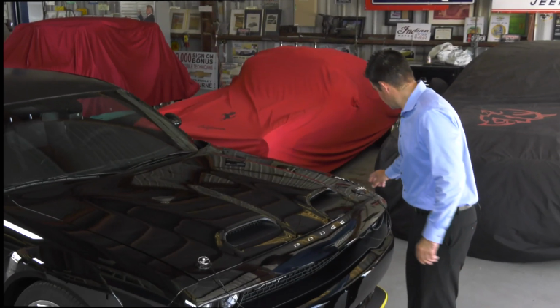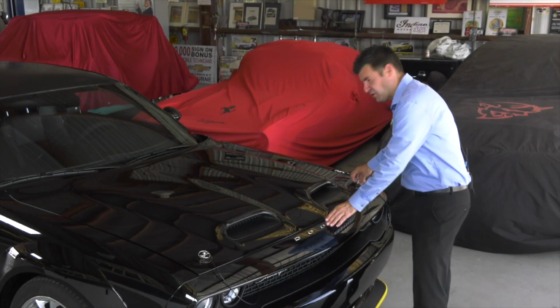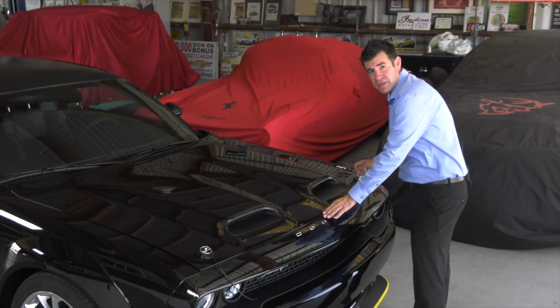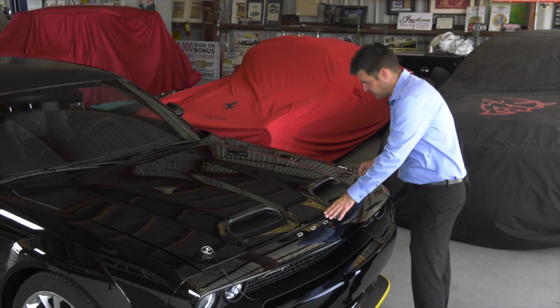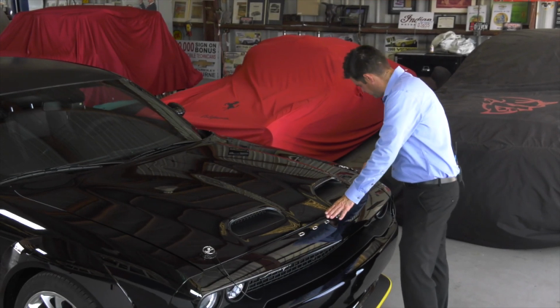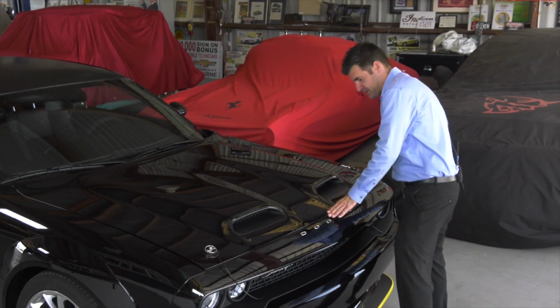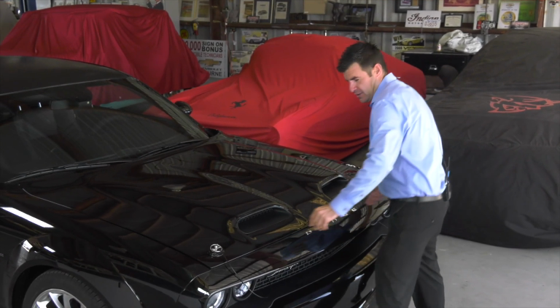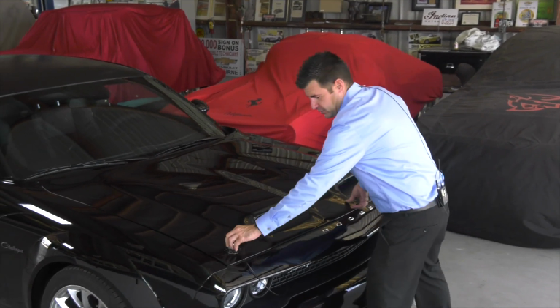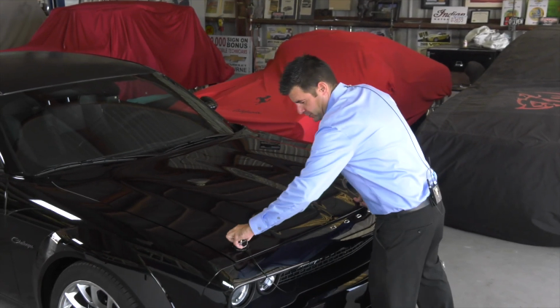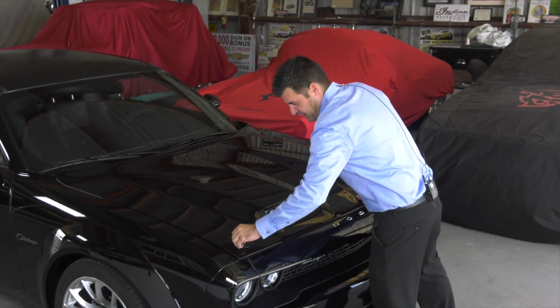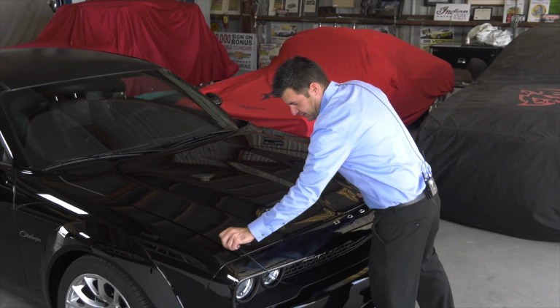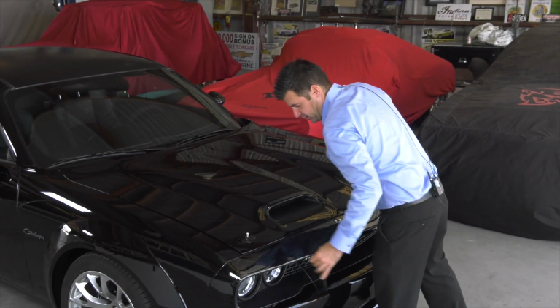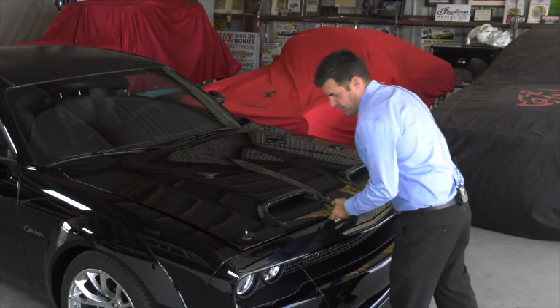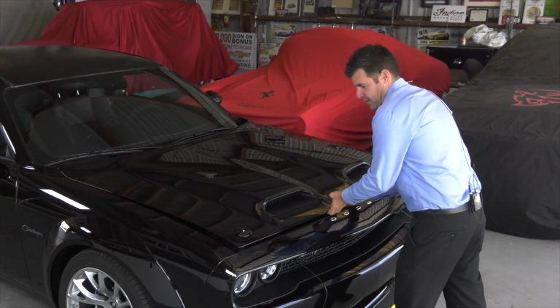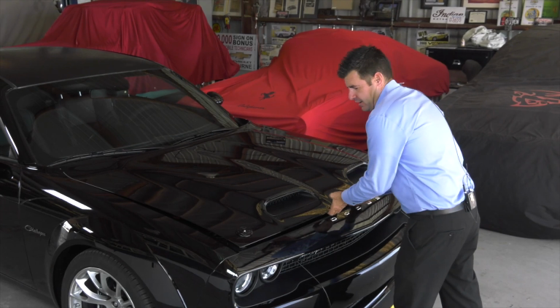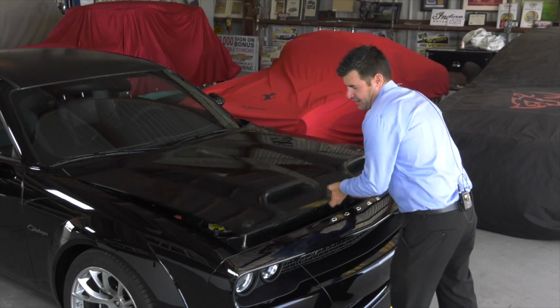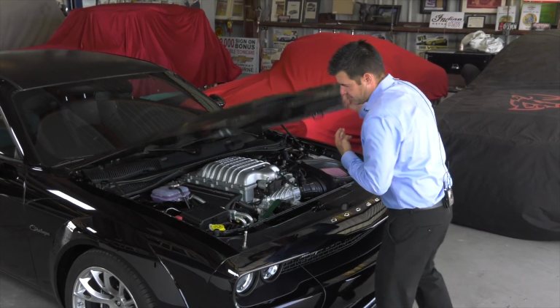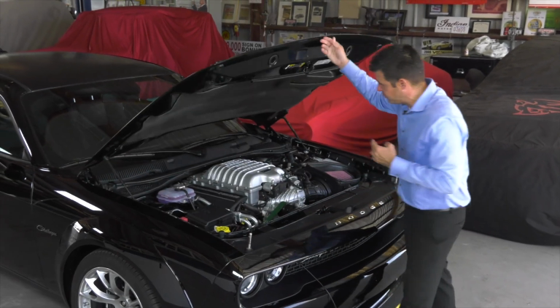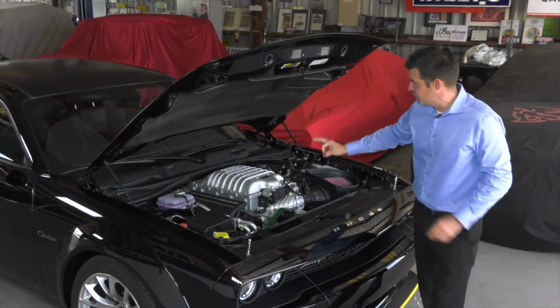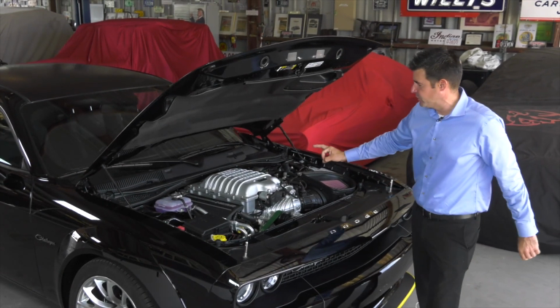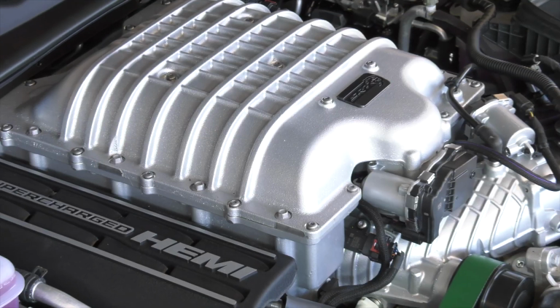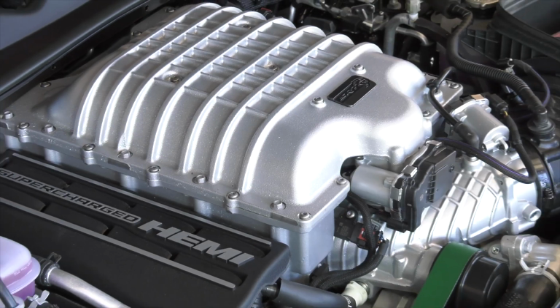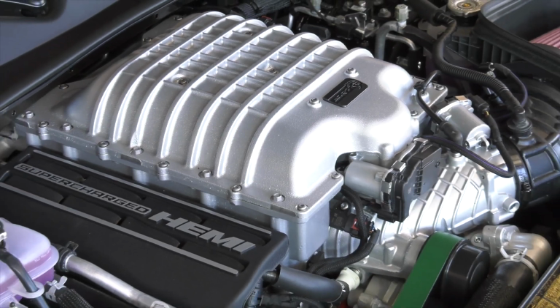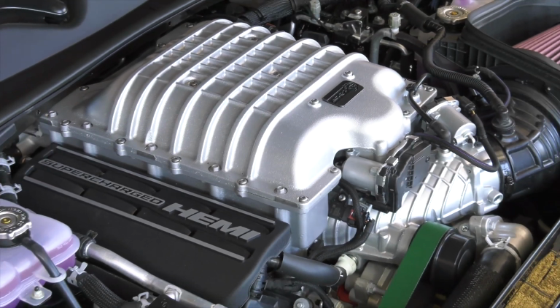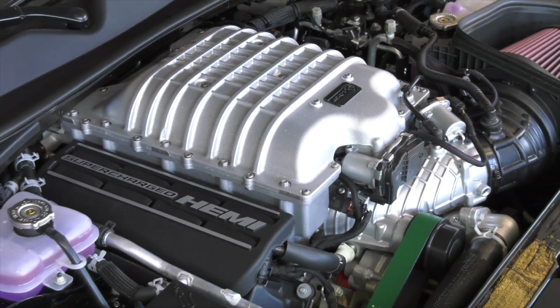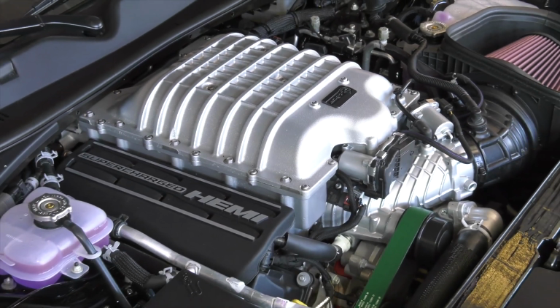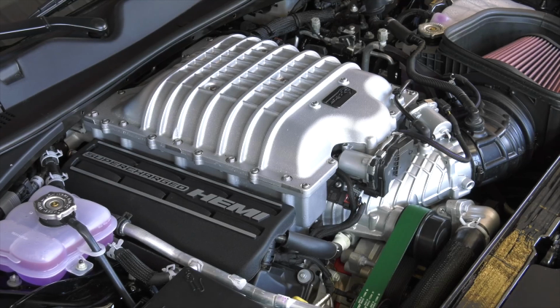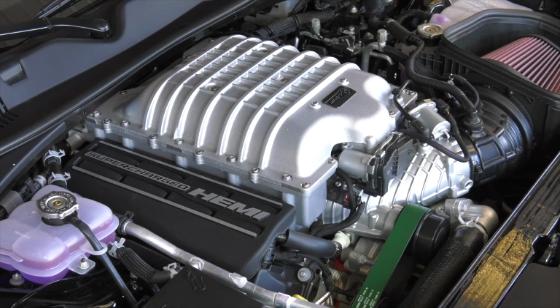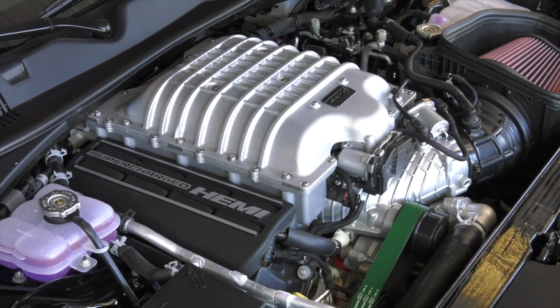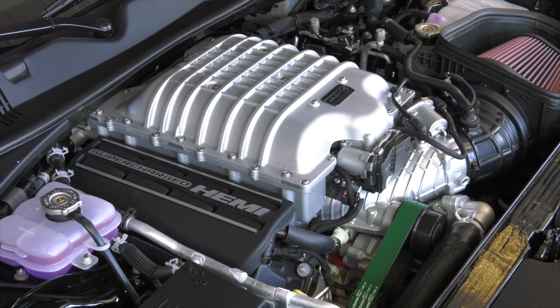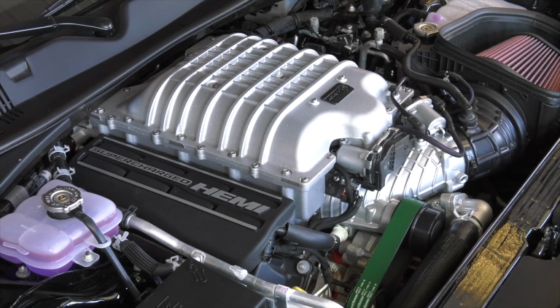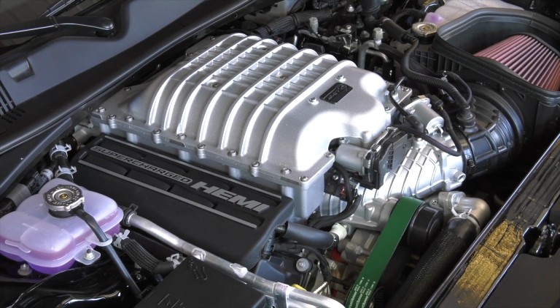As we remove these functioning hood pins, you're going to find a nice 6.2 liter supercharged Hemi V8. It's backed up by a TorqueFlite 8-speed automatic transmission.